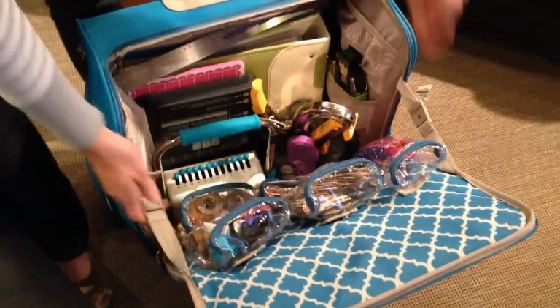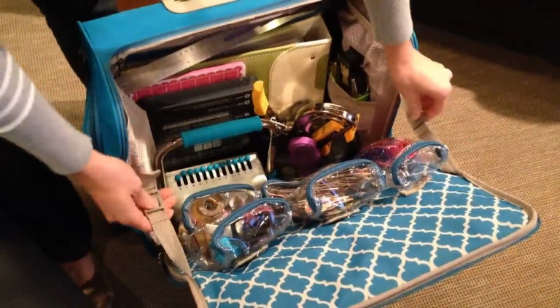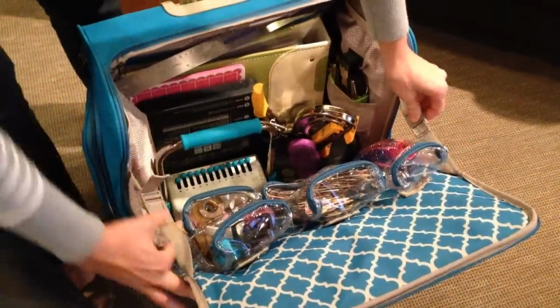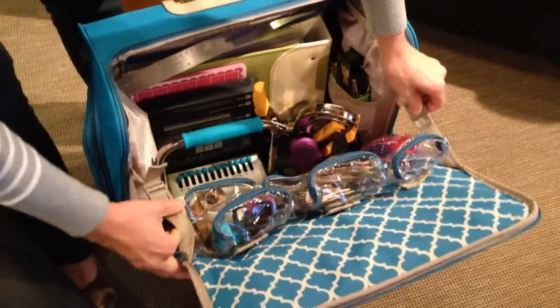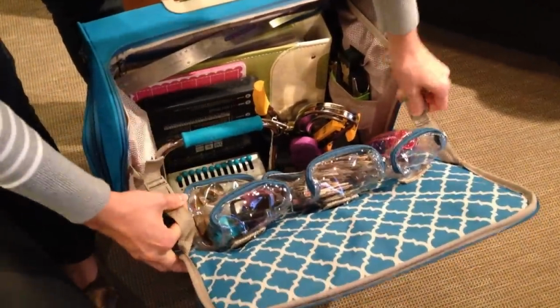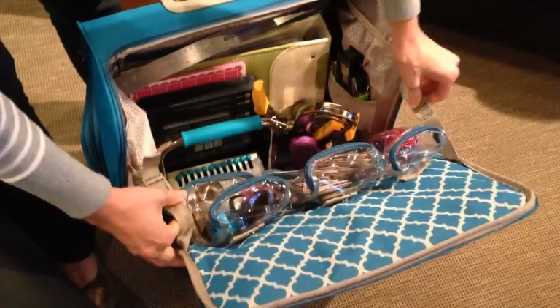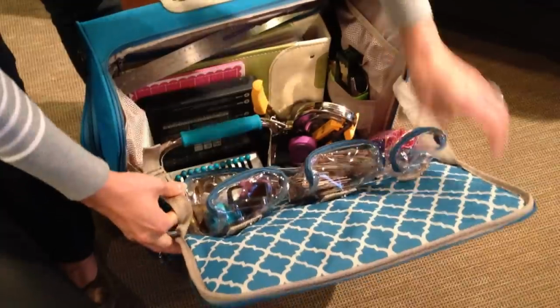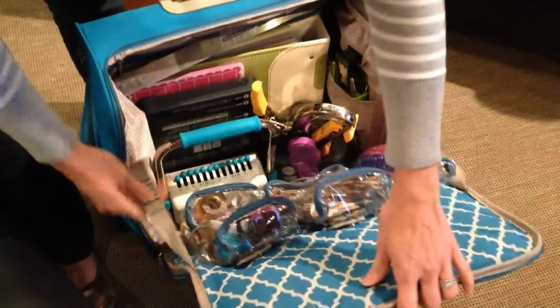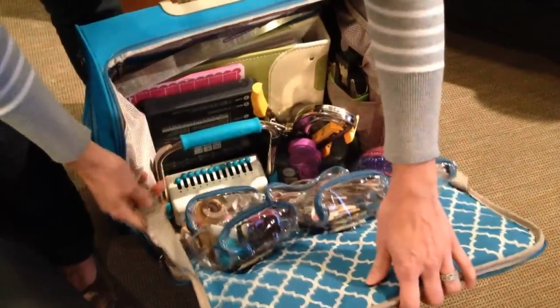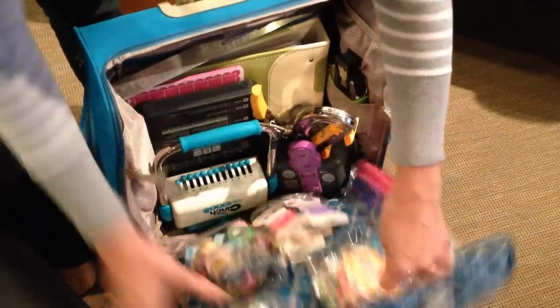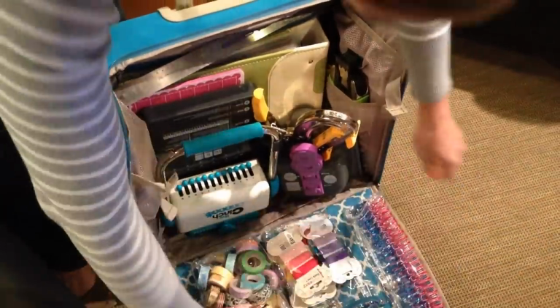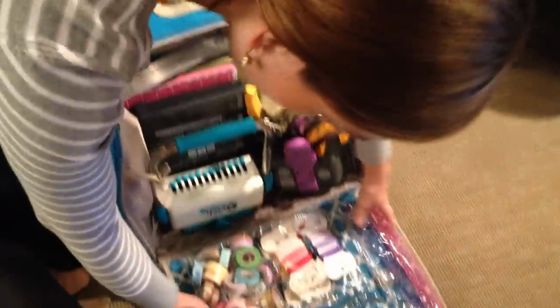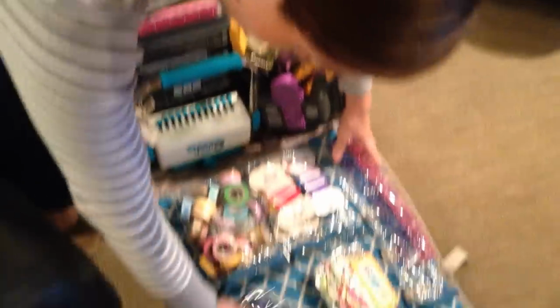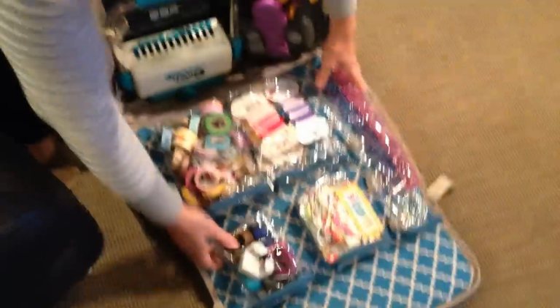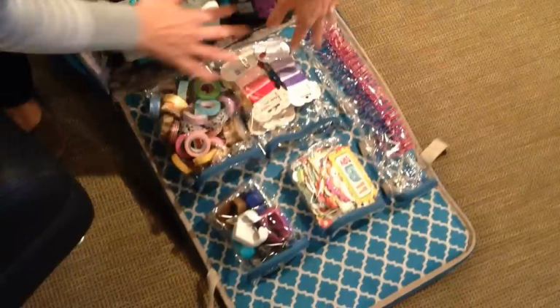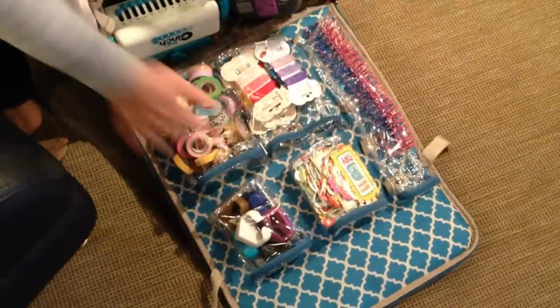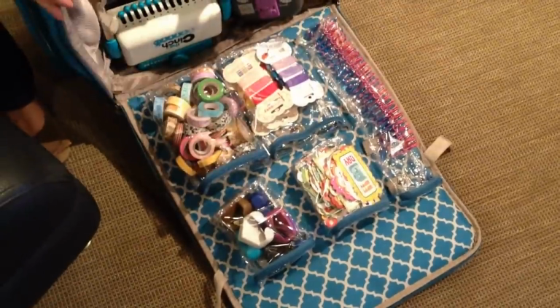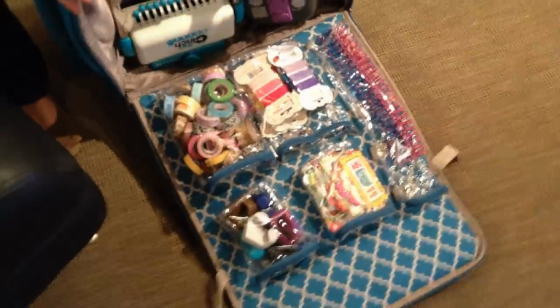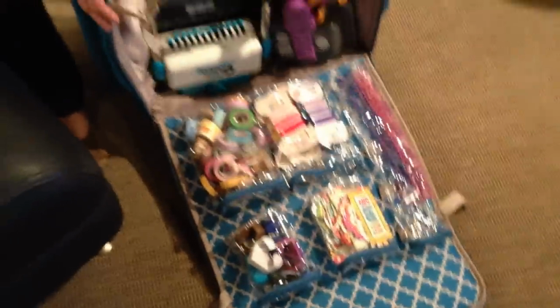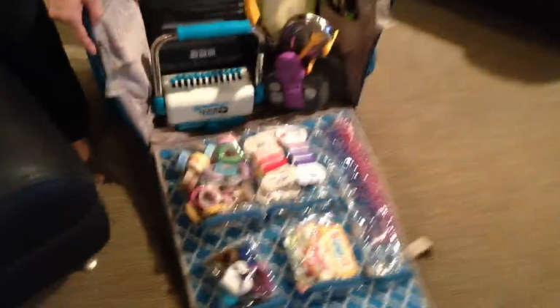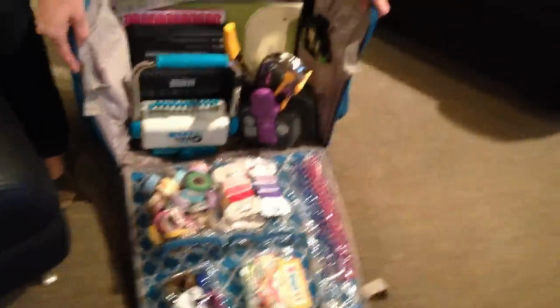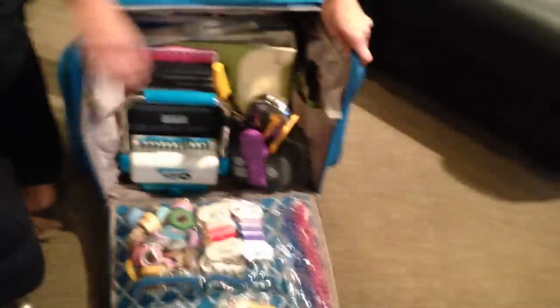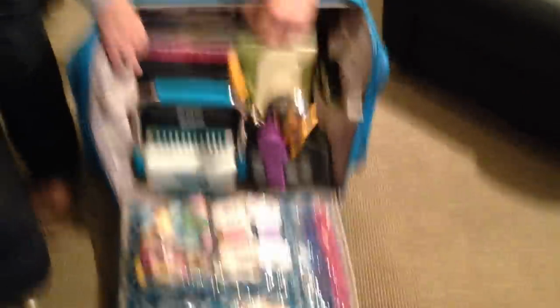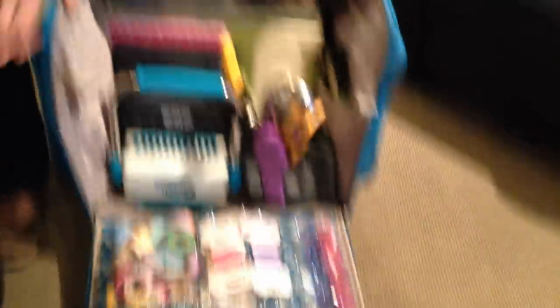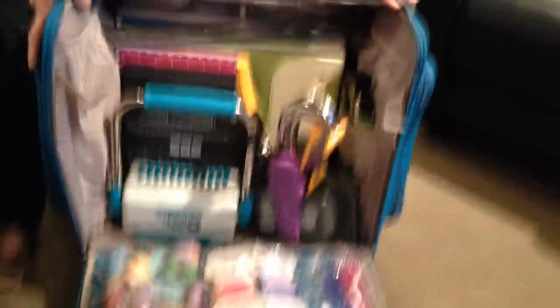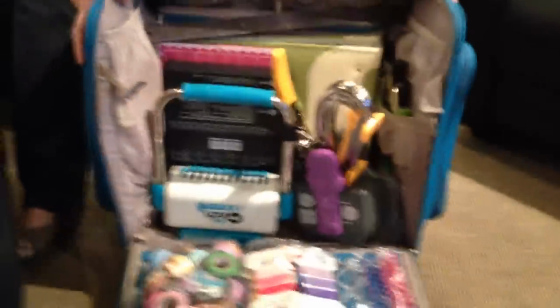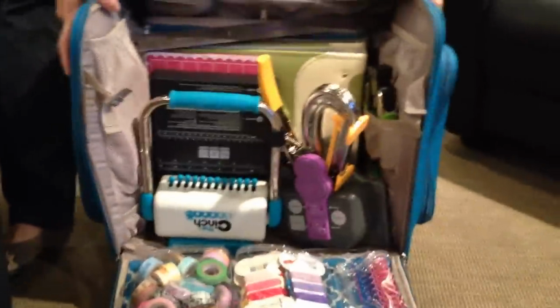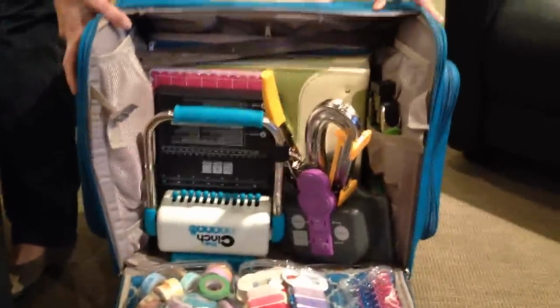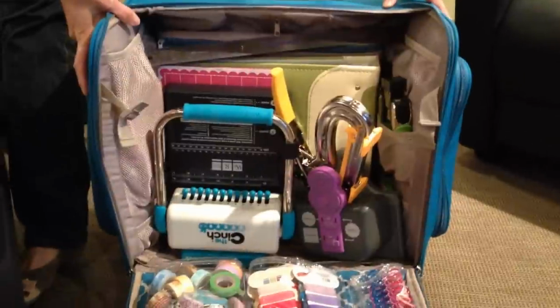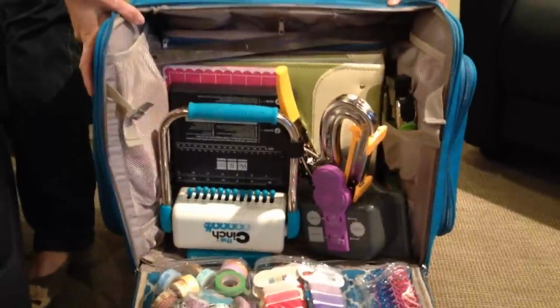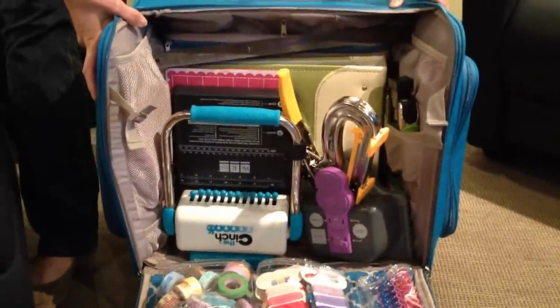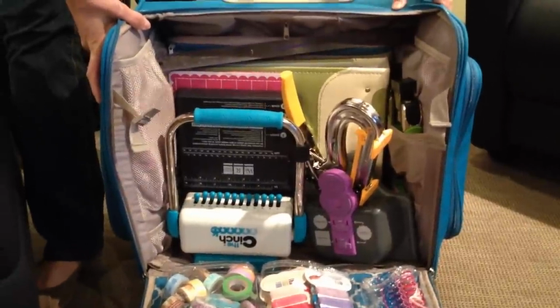Or you can undo these straps so that it goes all the way to the floor if you want that. If you take a look inside, you can see all of the great stuff that I have stored in here.